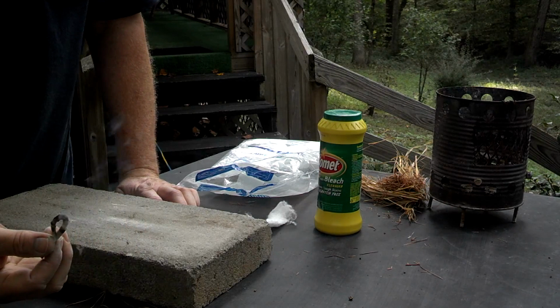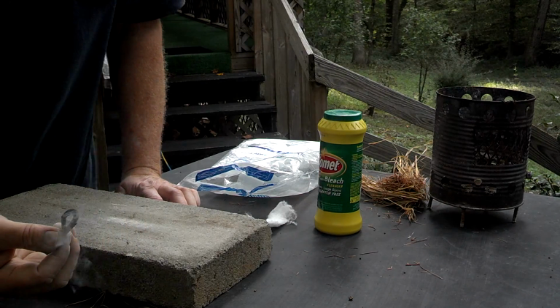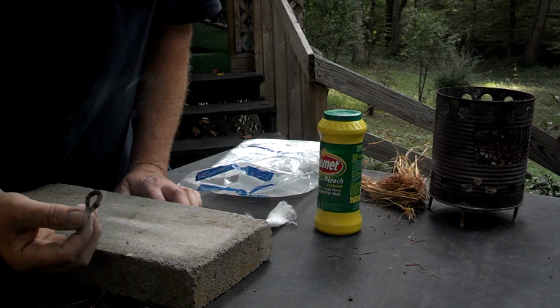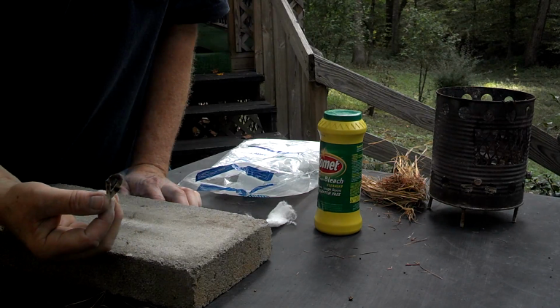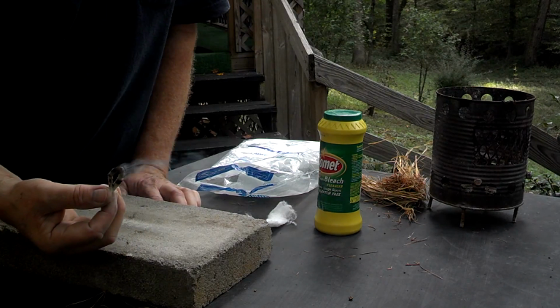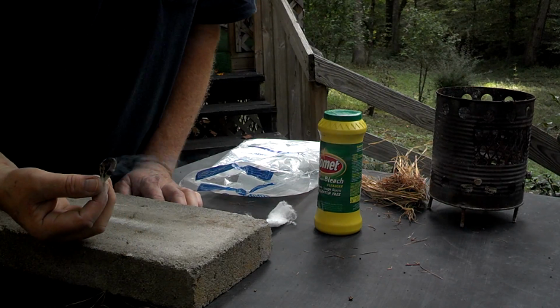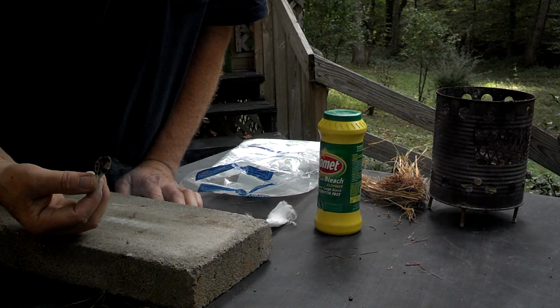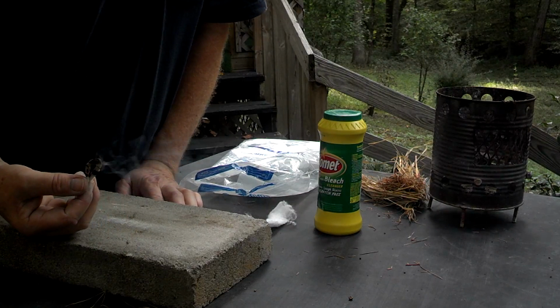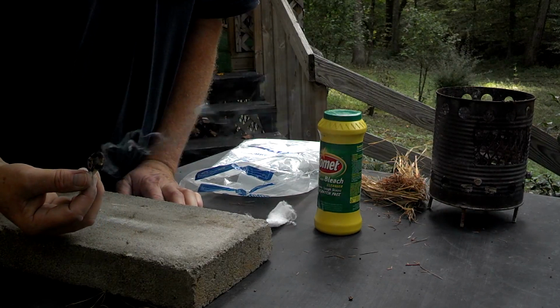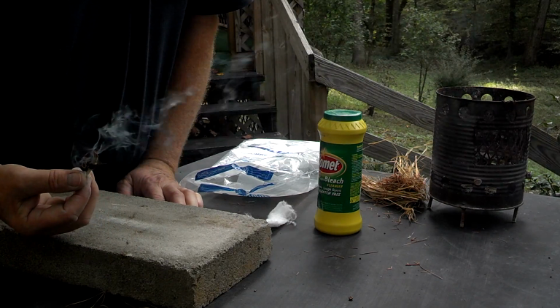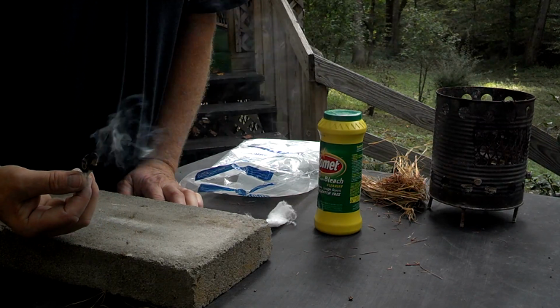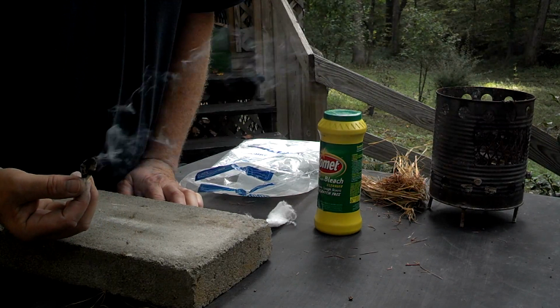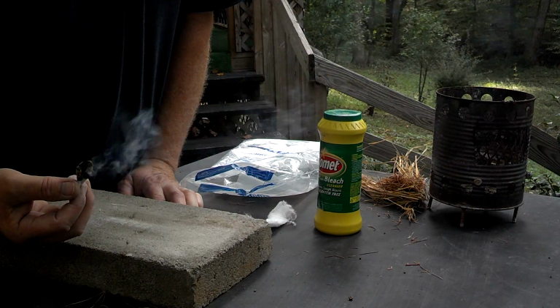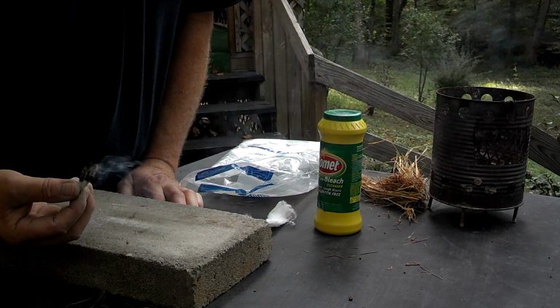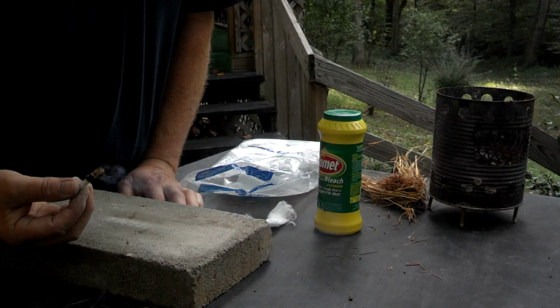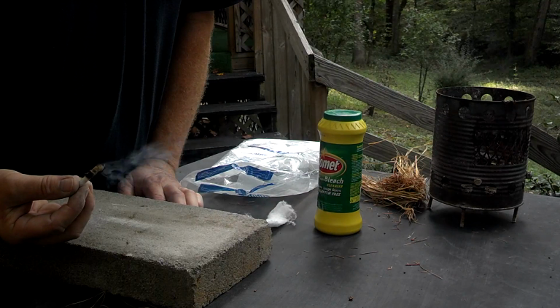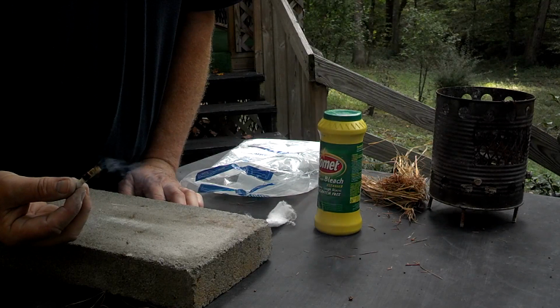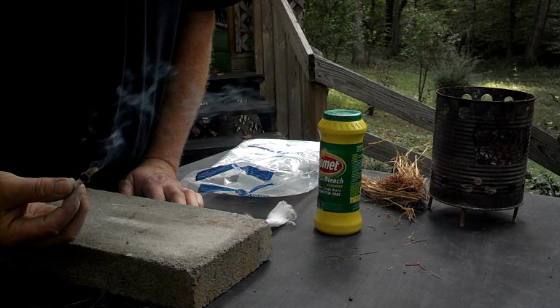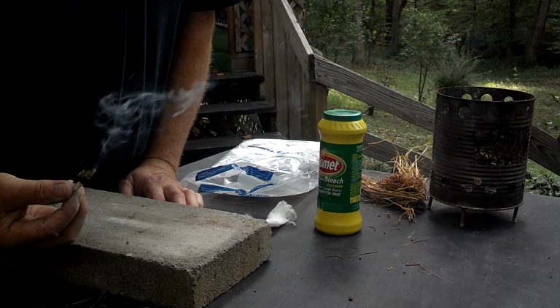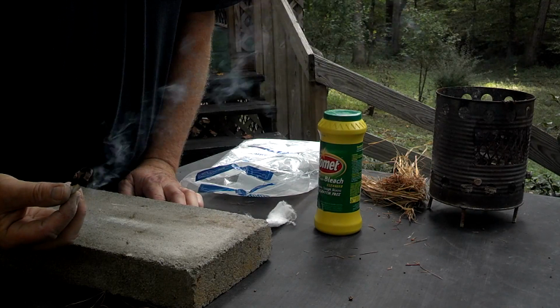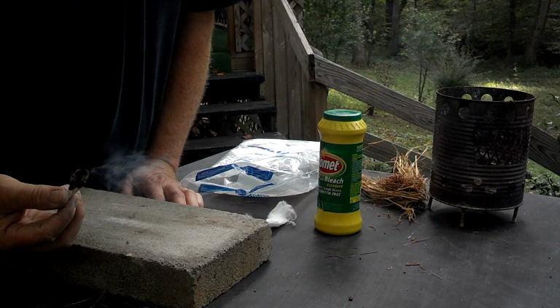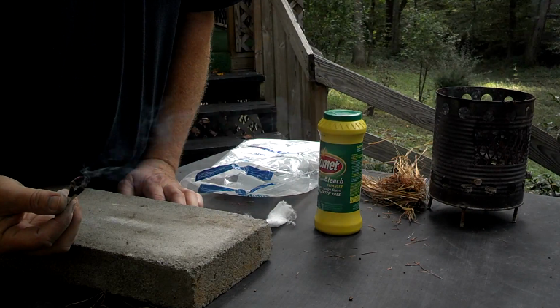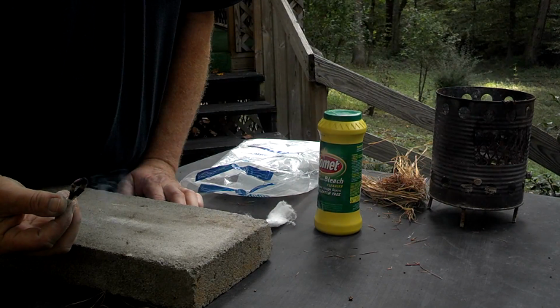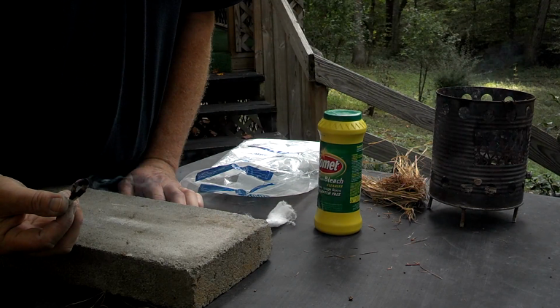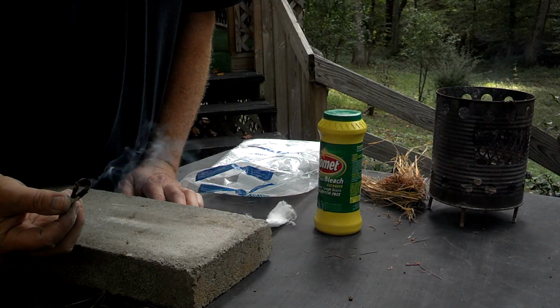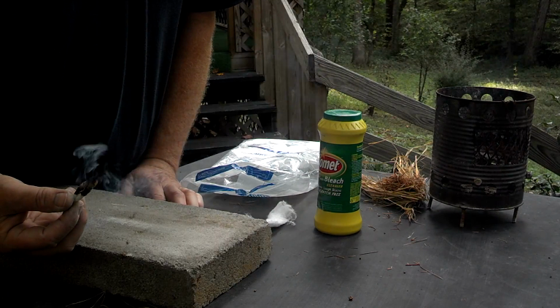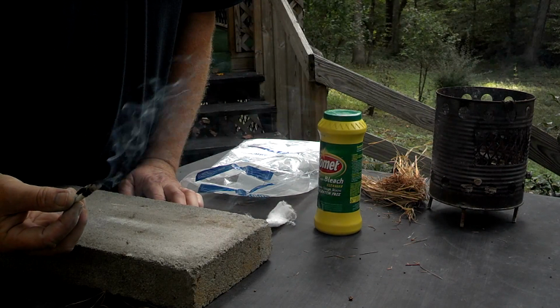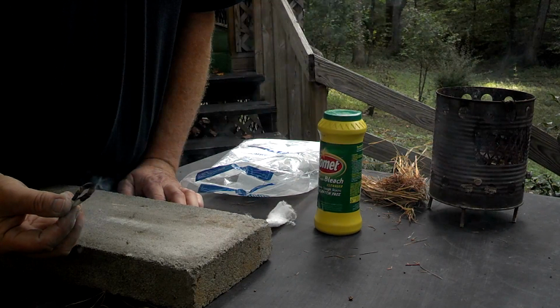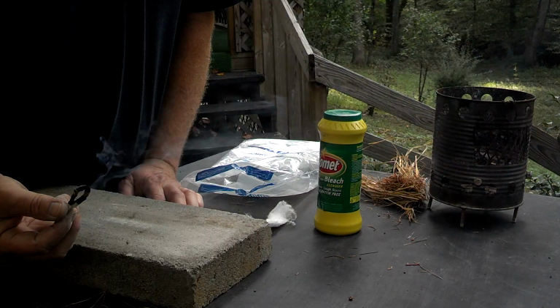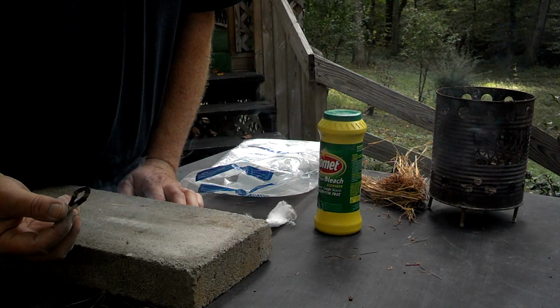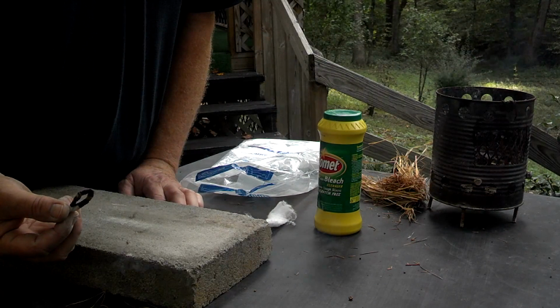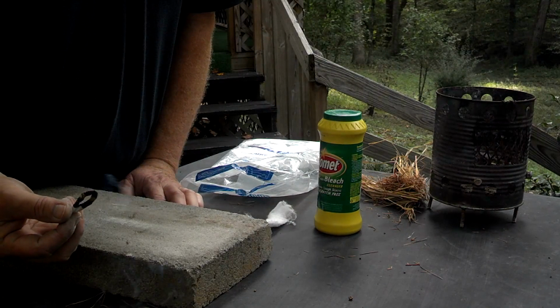I'll put it in front of my shirt so you'll be able to see it smoking better. Alright, let's go for some flames on the next one.